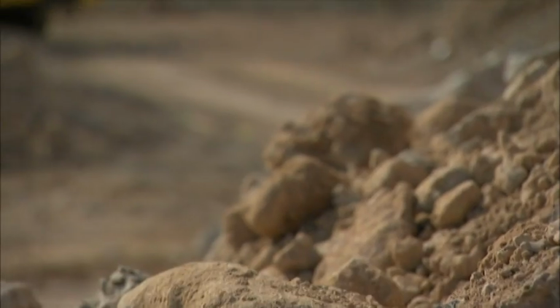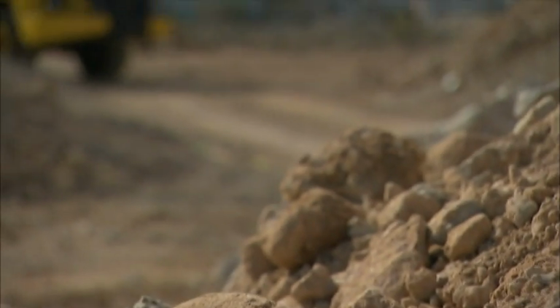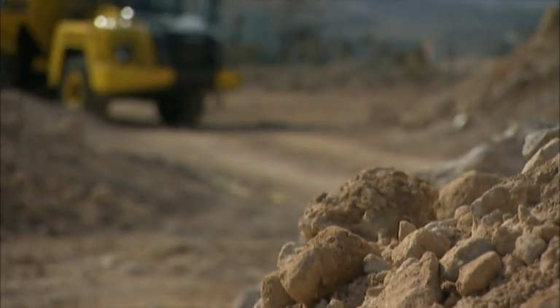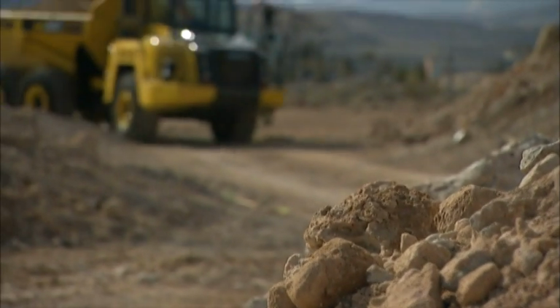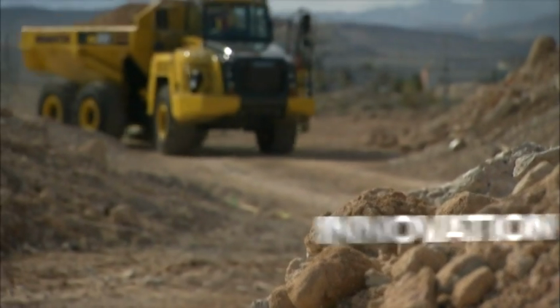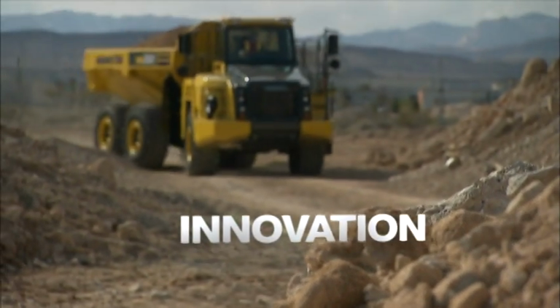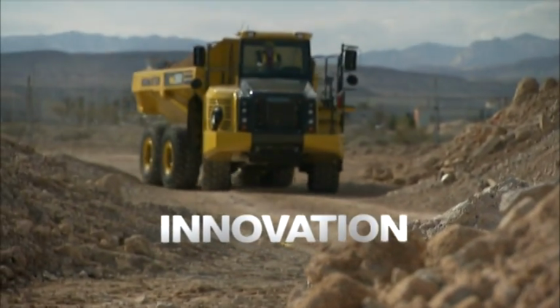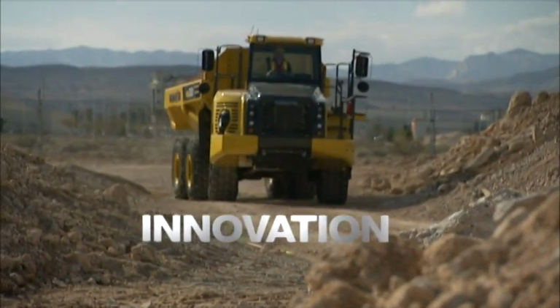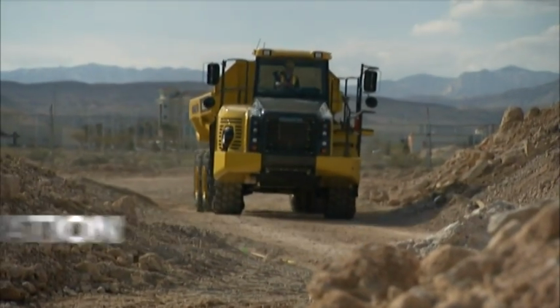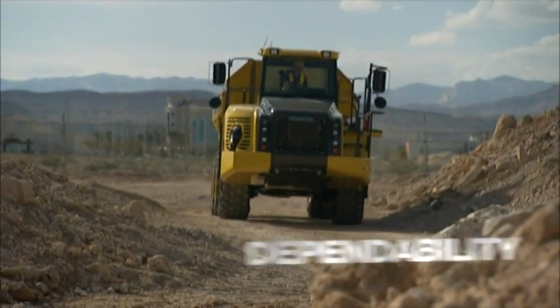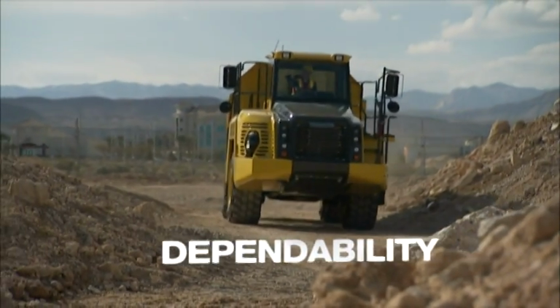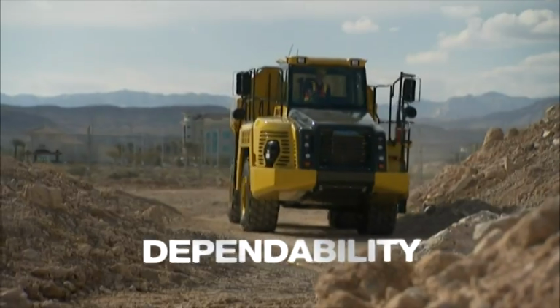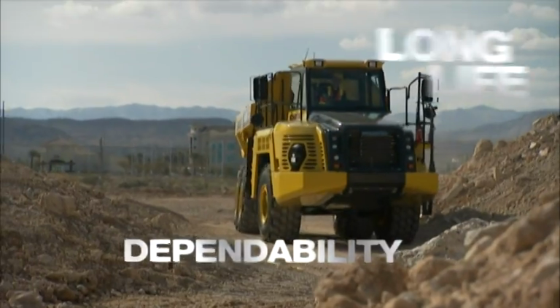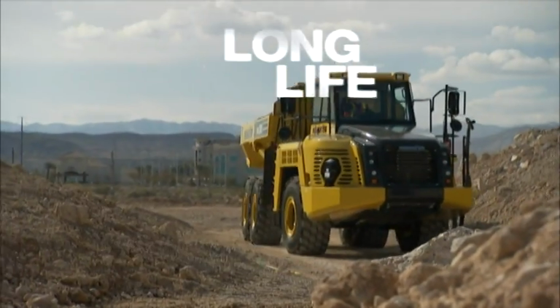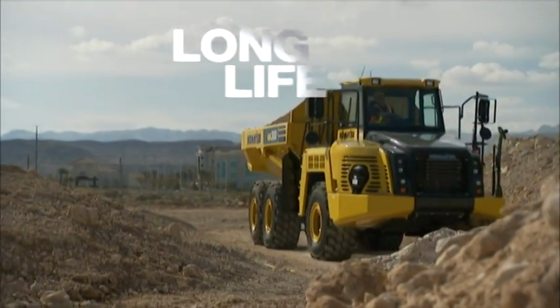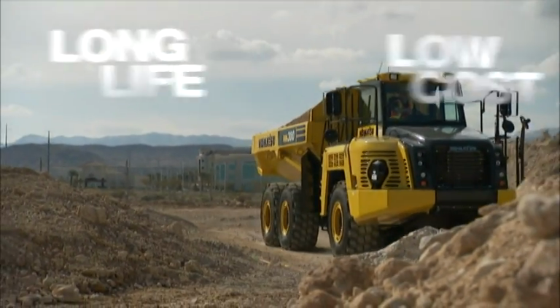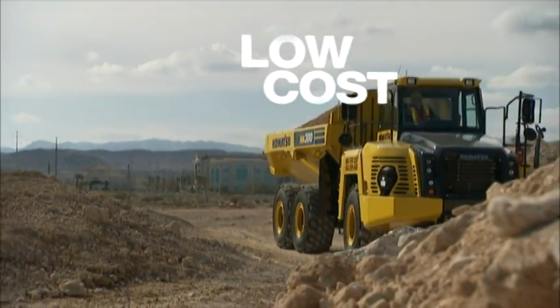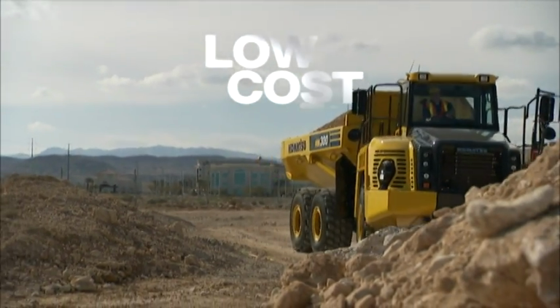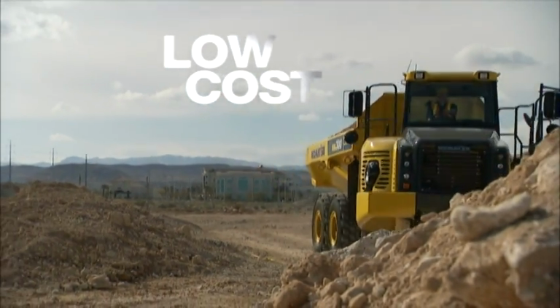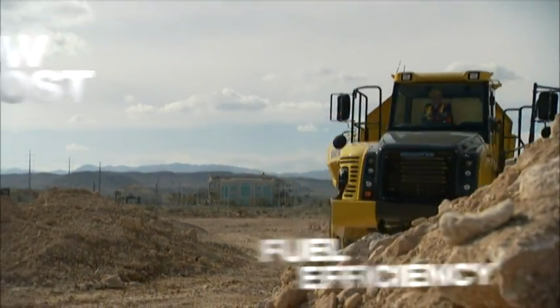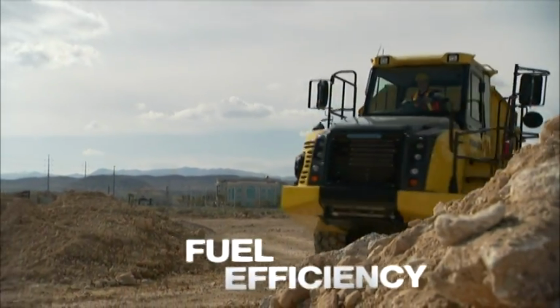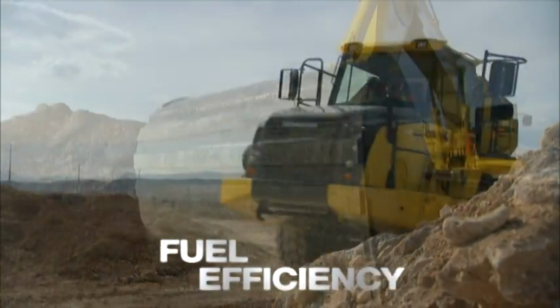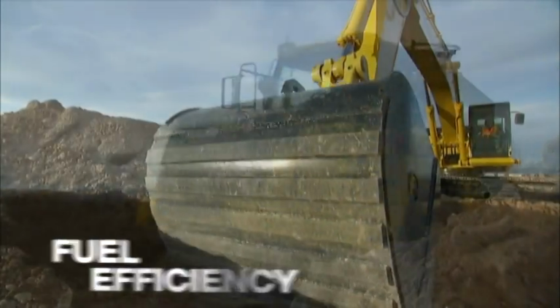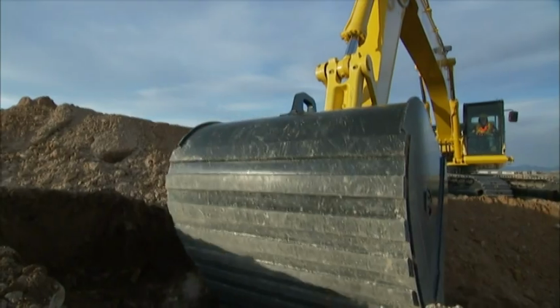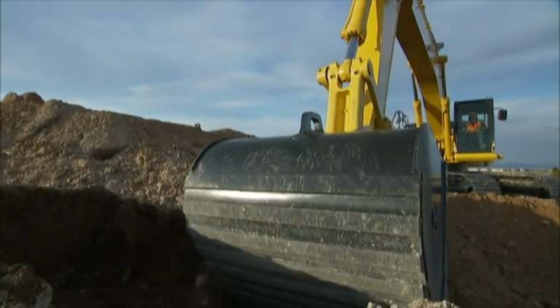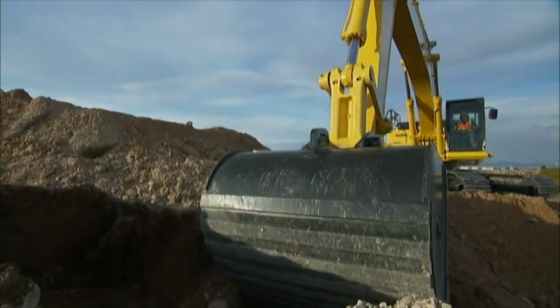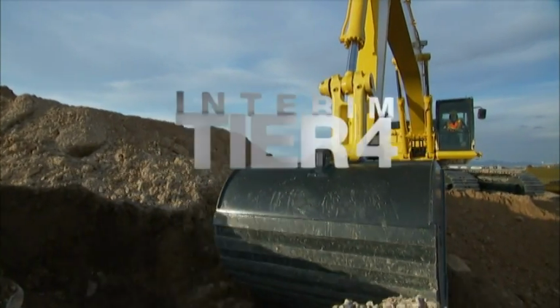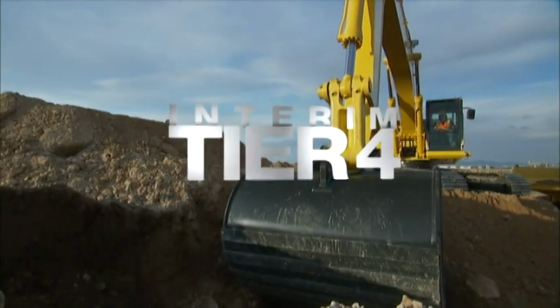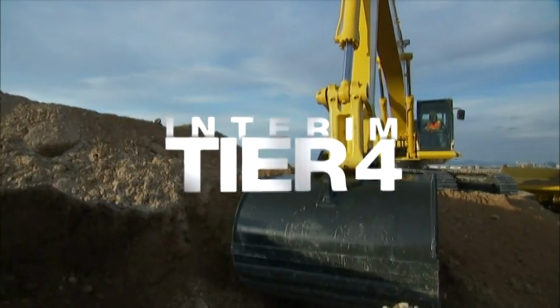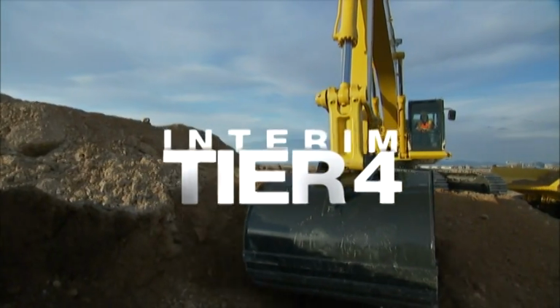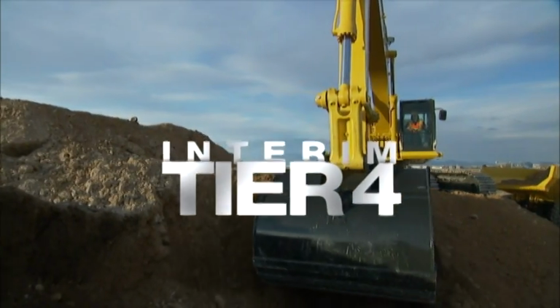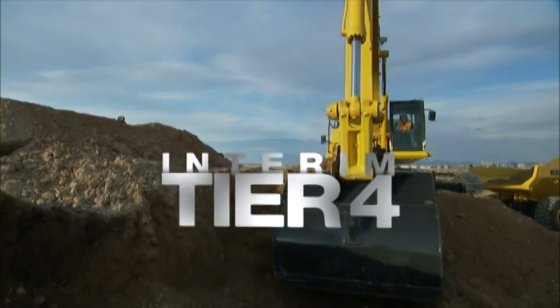Komatsu's long history of innovation has set the standard for dependability, long life, low operating costs, and fuel efficiency. And our approach to interim Tier 4 technology is no different.